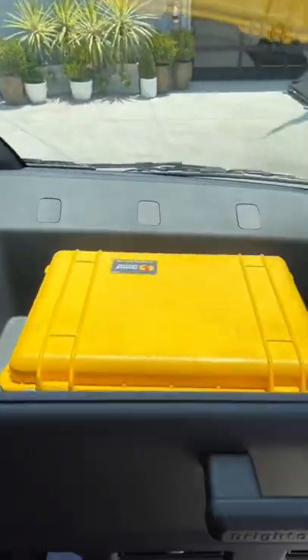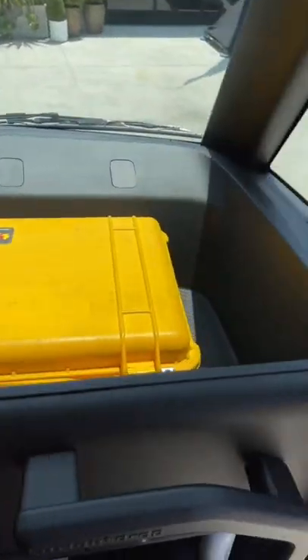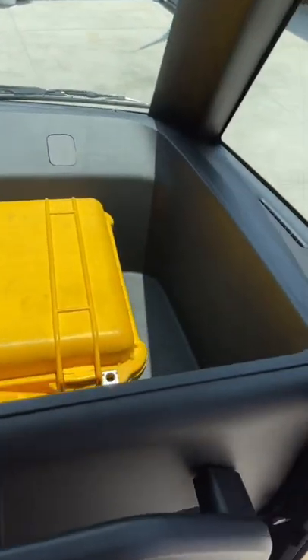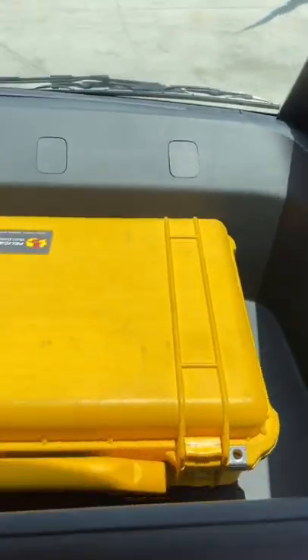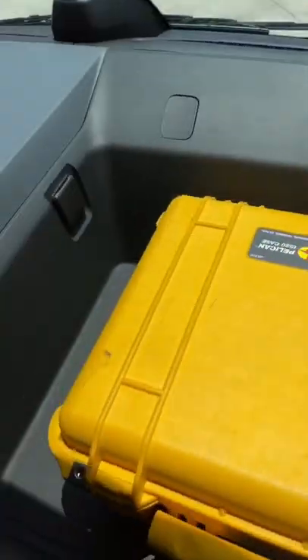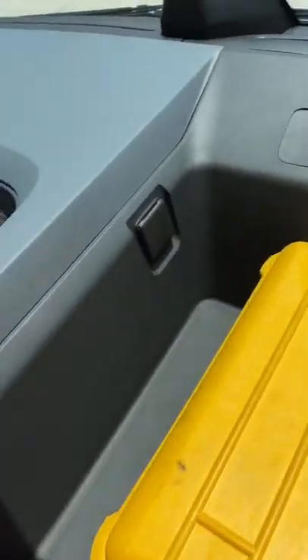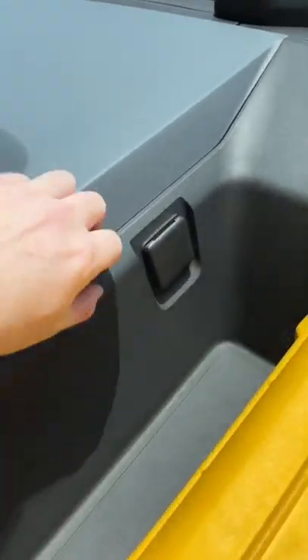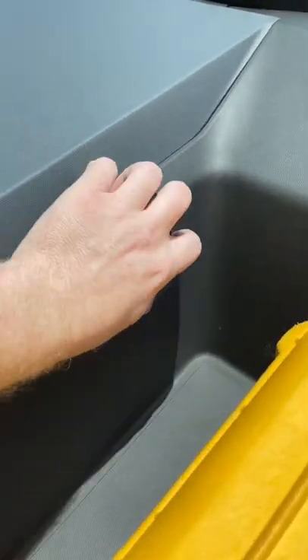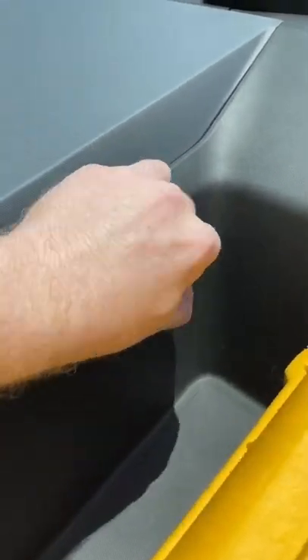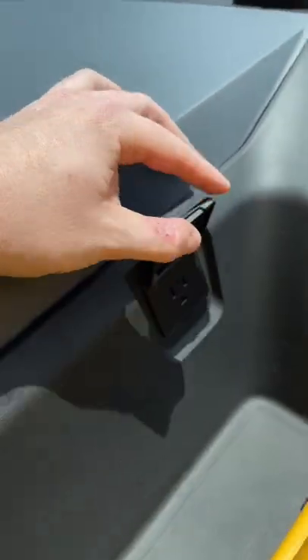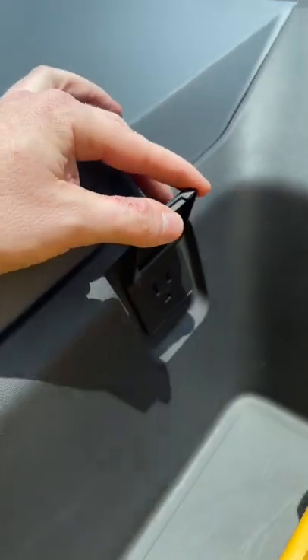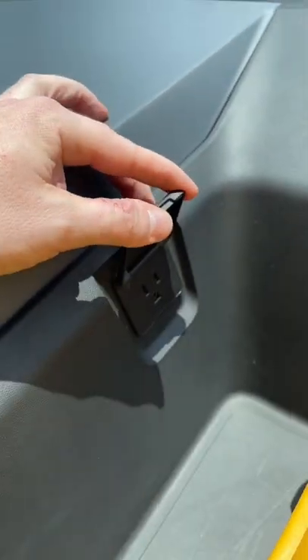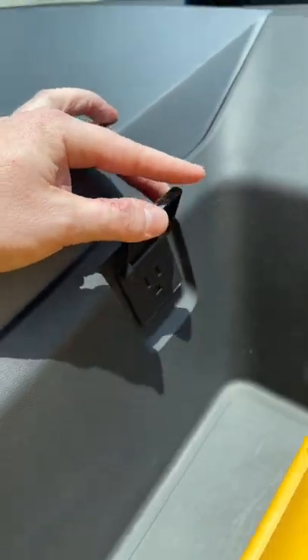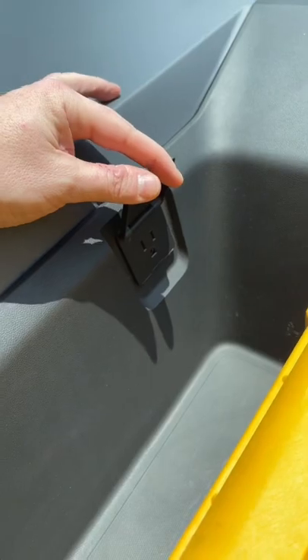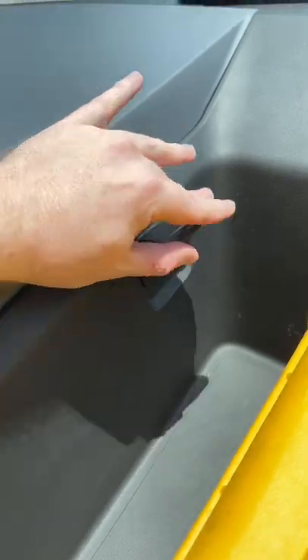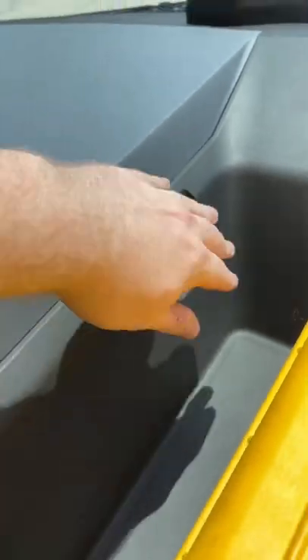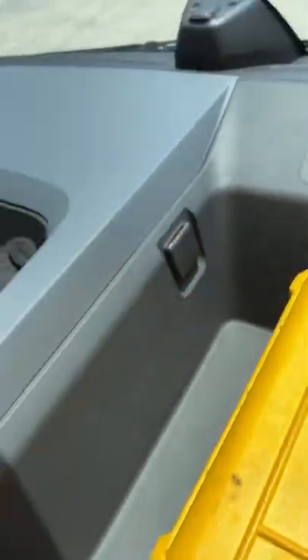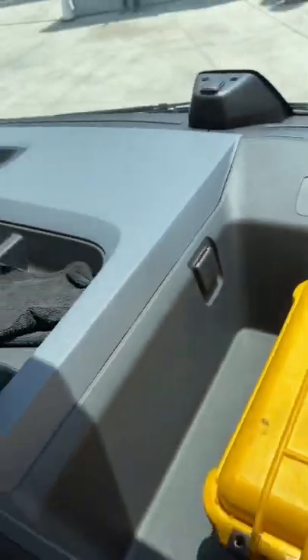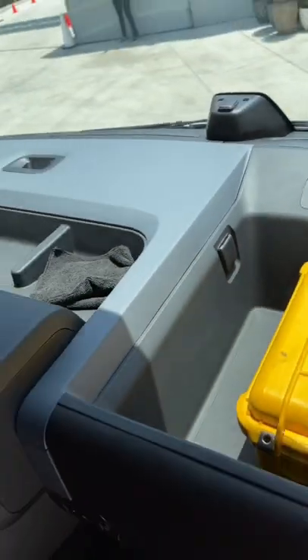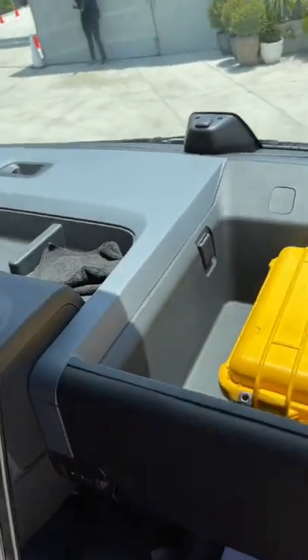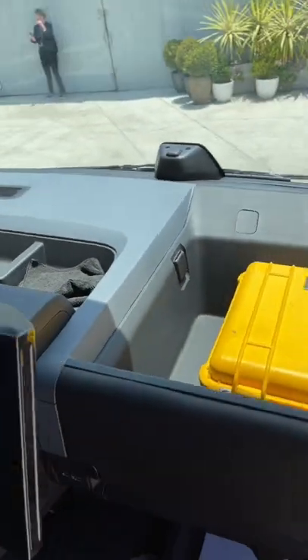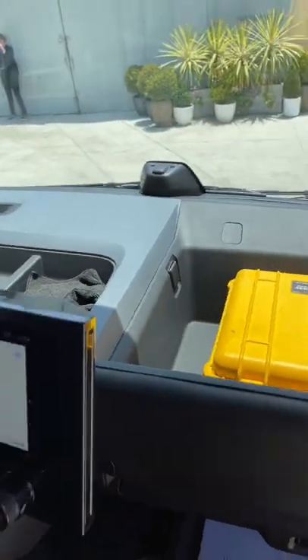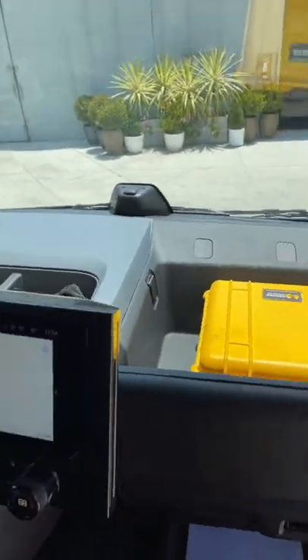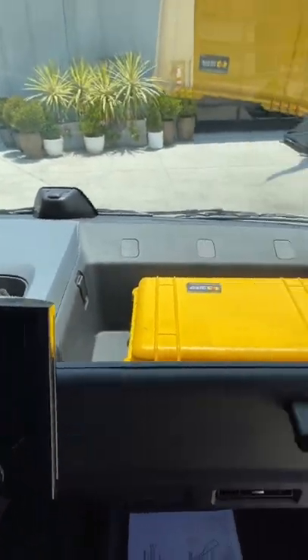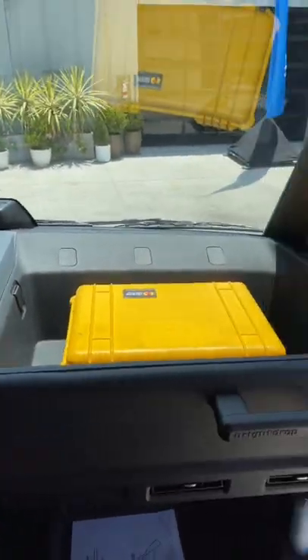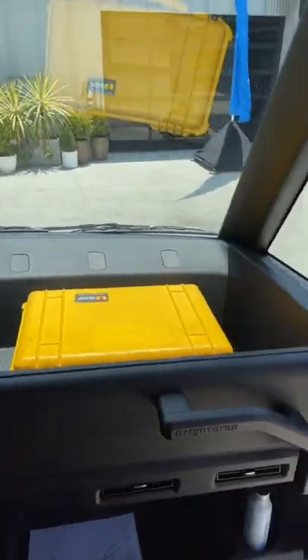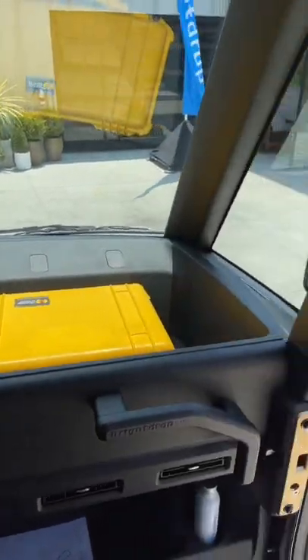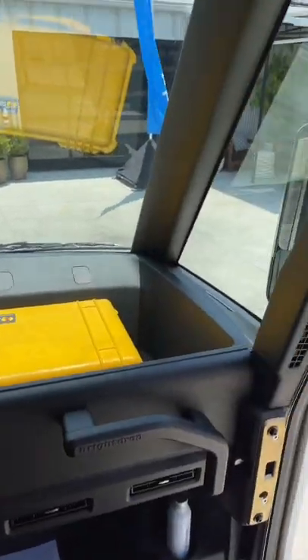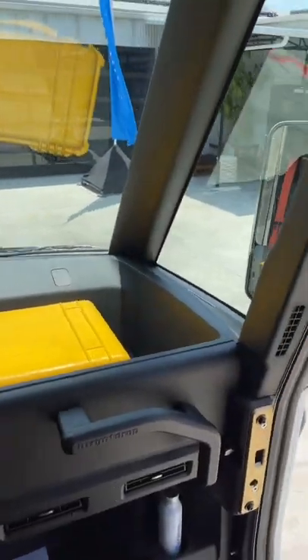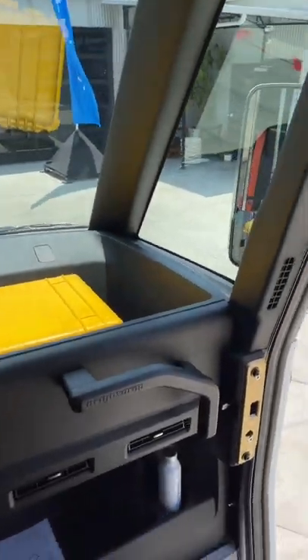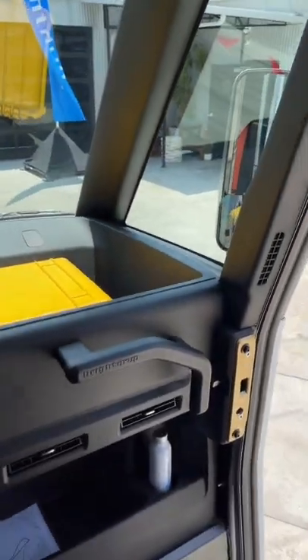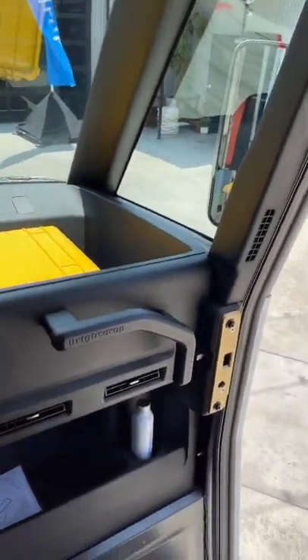Up here there's a big storage bin with a 110-volt power outlet, so you can plug things in — maybe a cooler to keep stuff cool for your deliveries.